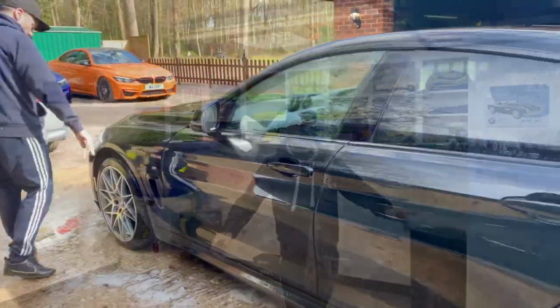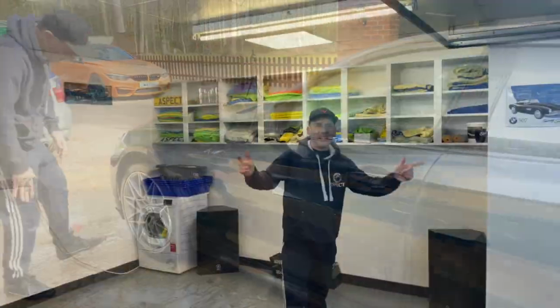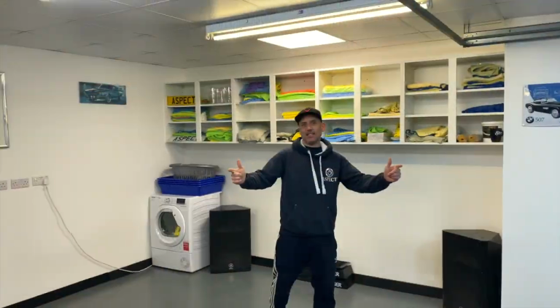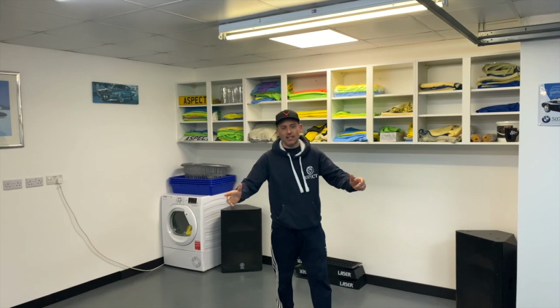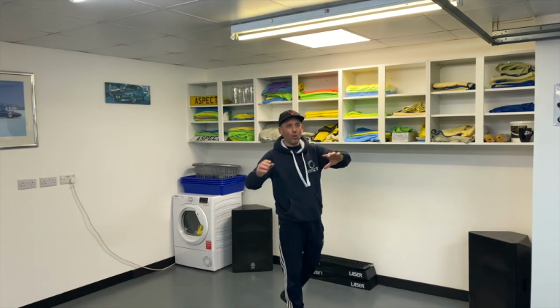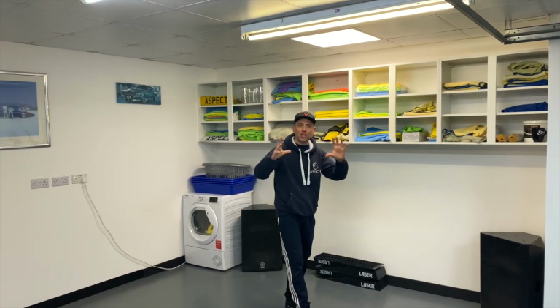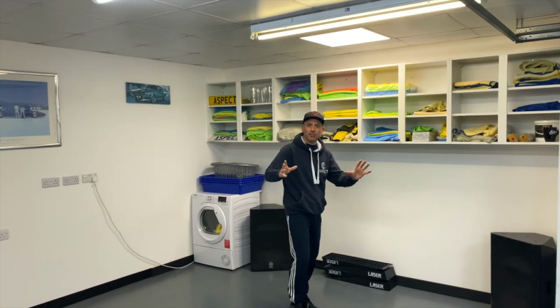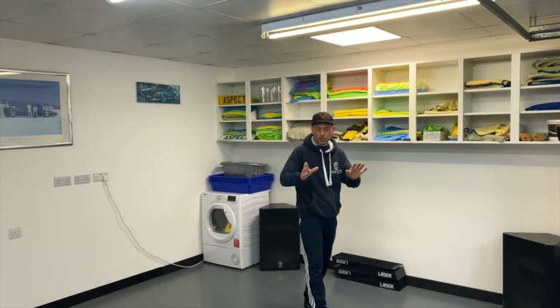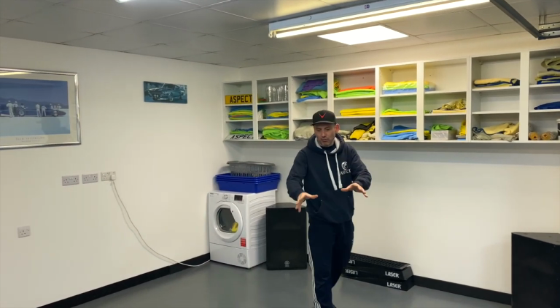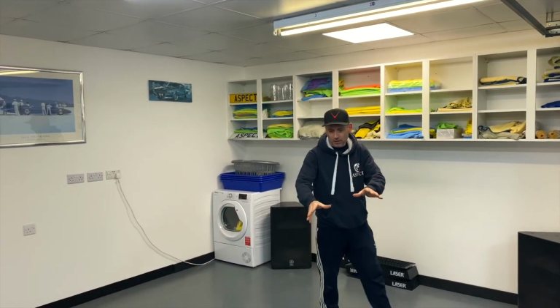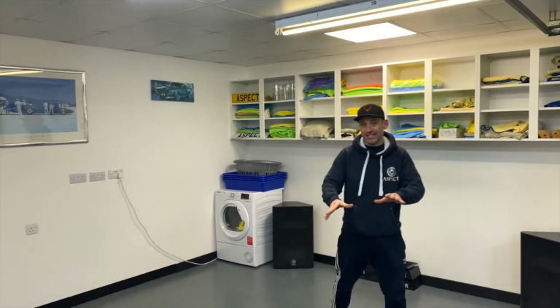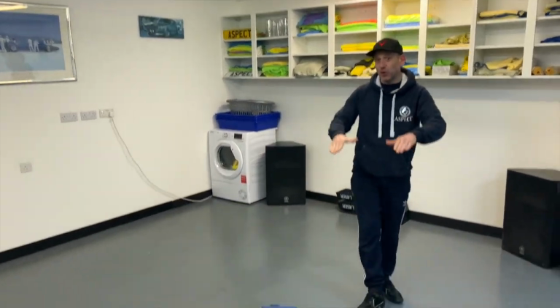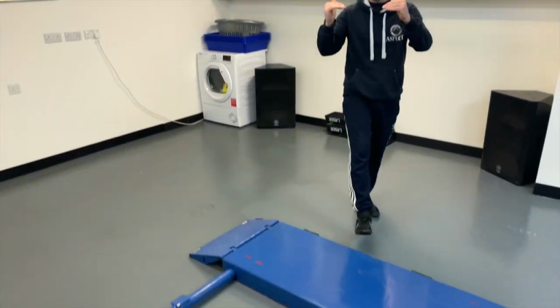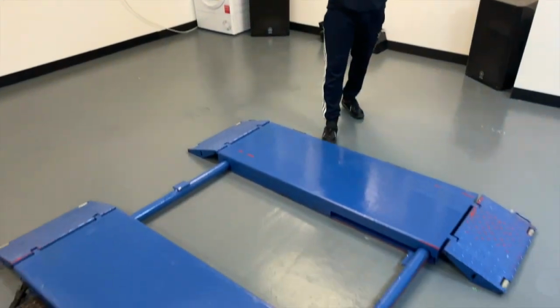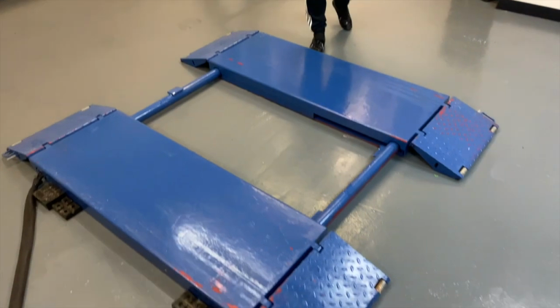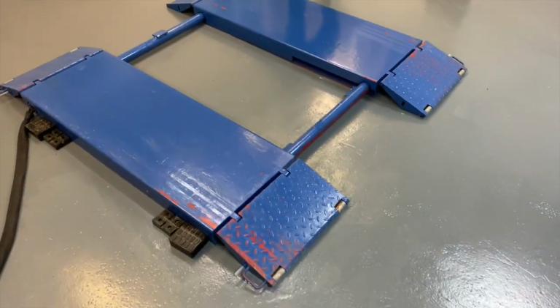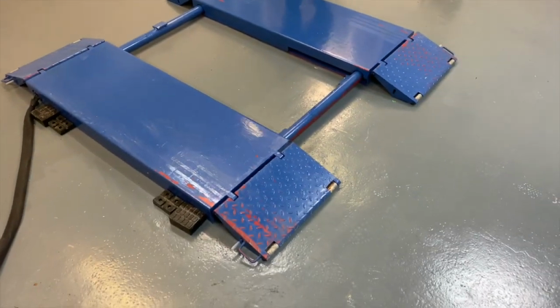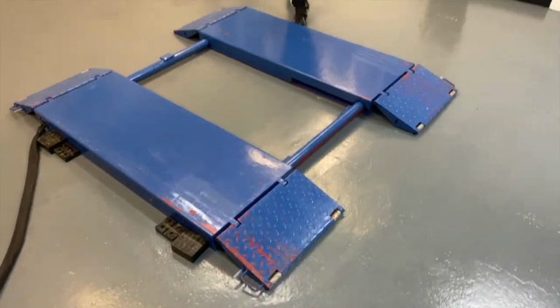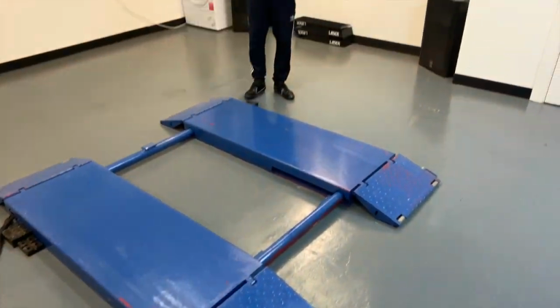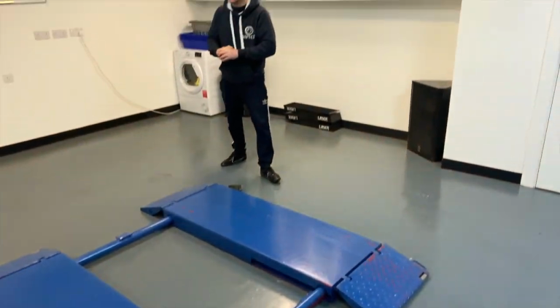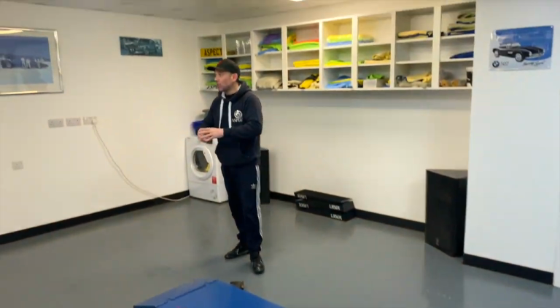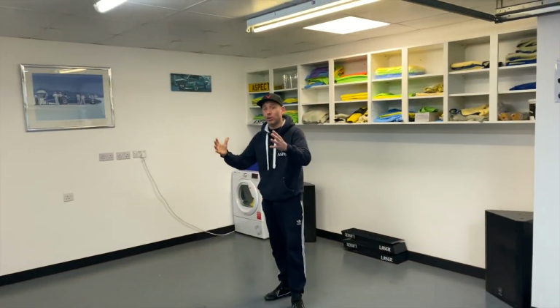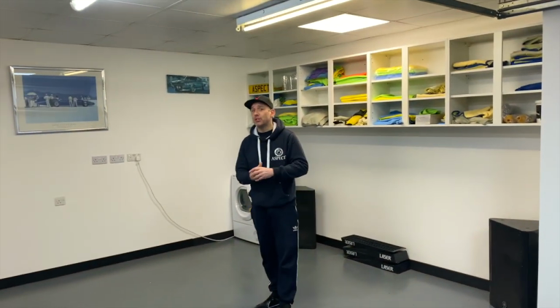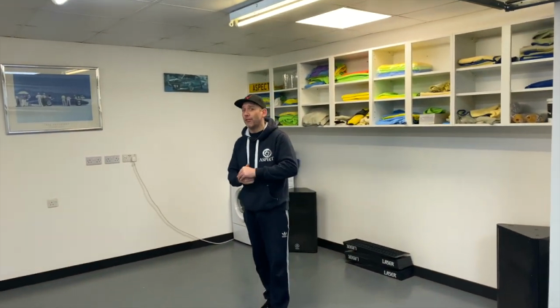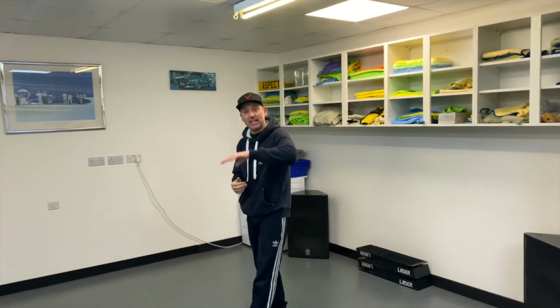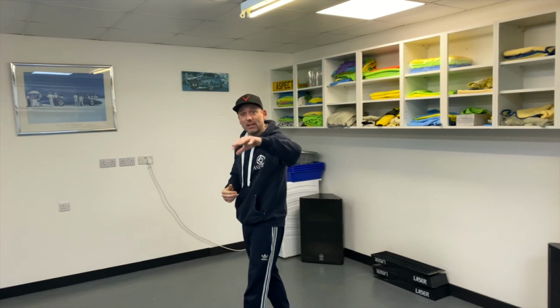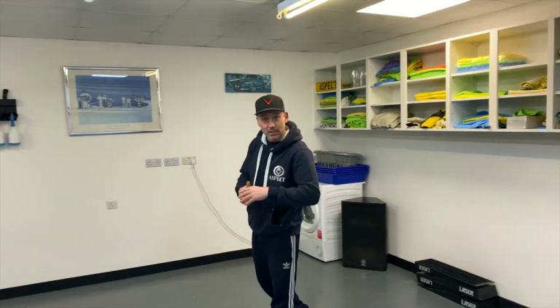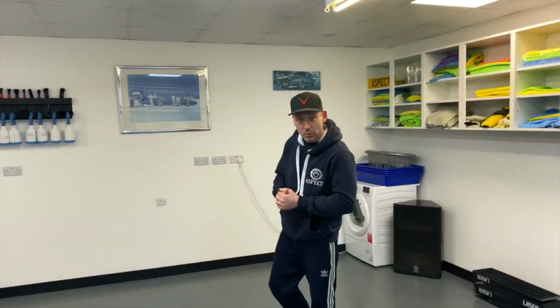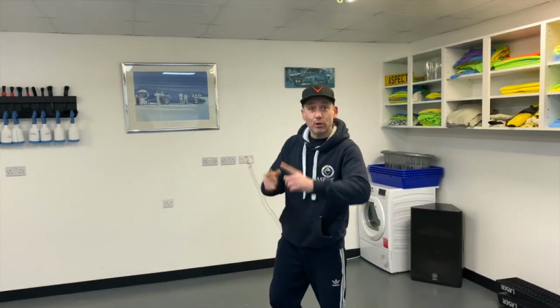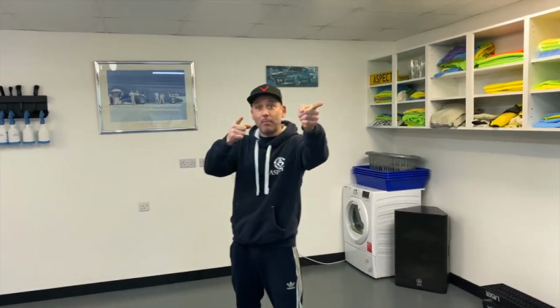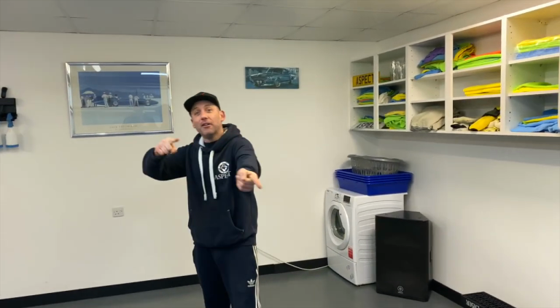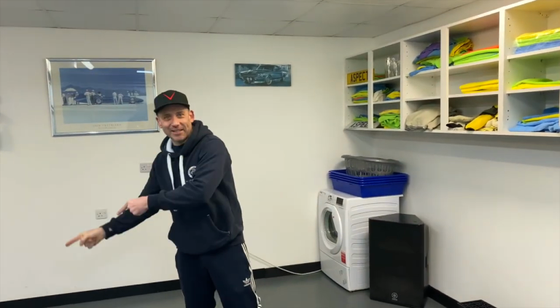This is our valeting centre — this is where all the magic happens. We've got a brand new grab which enables us to take the cars off the ground and get underneath. More importantly, take the wheels off in a safe way. This is where we do a lot of preparation work for our valeting and the interior detail cleans as well. We have the Ceramic Bay and the Valeting Bay.